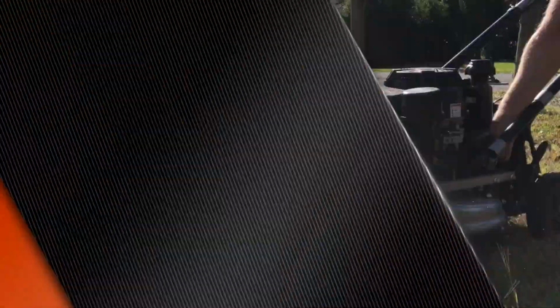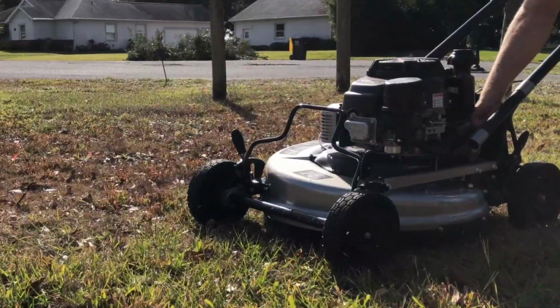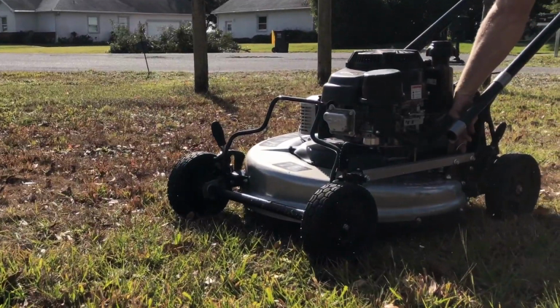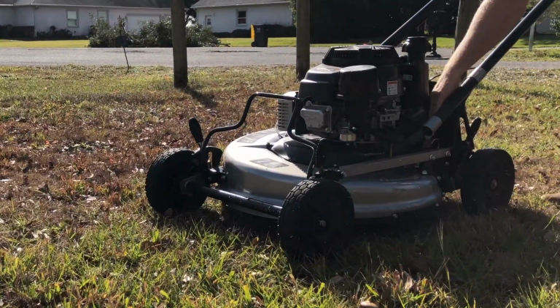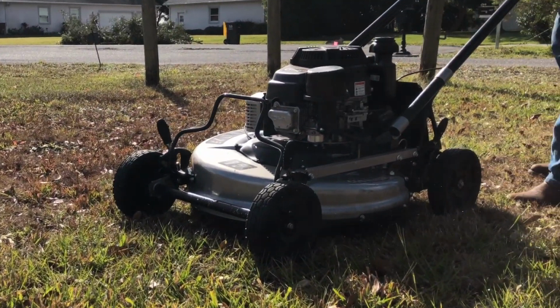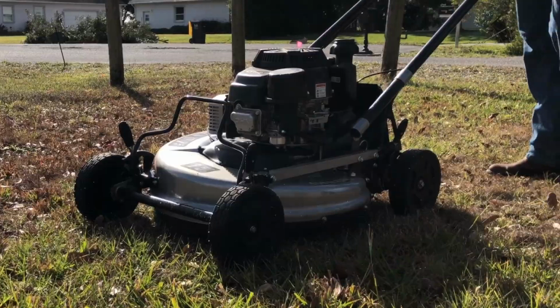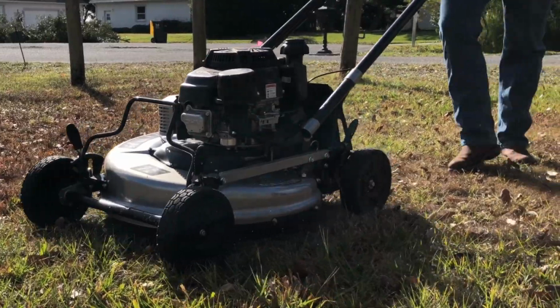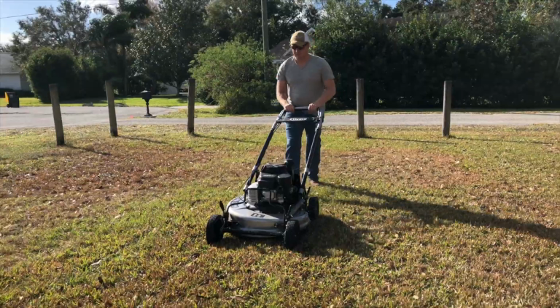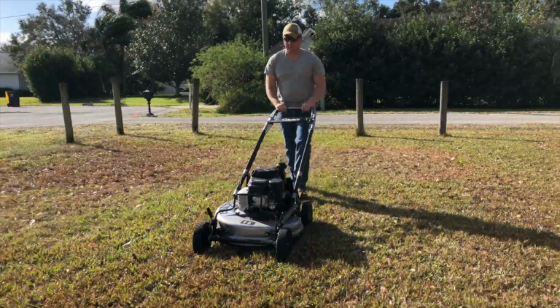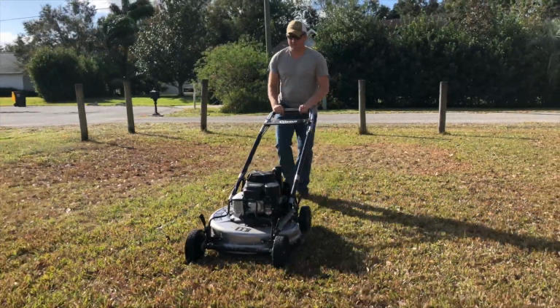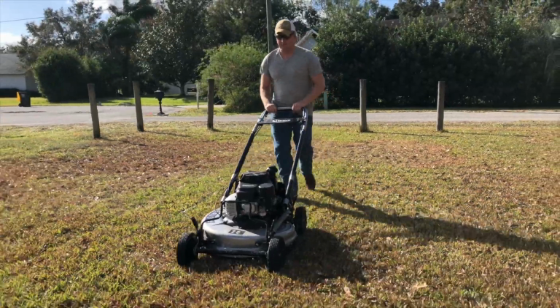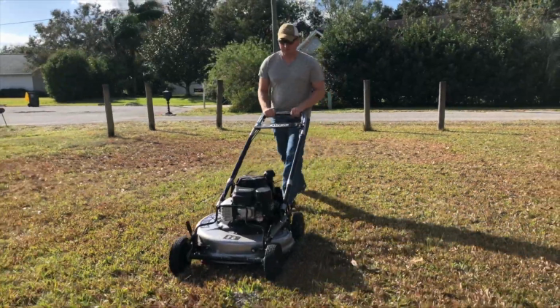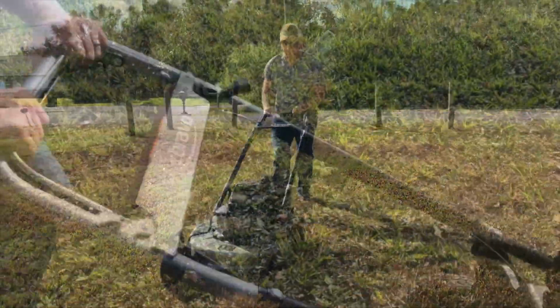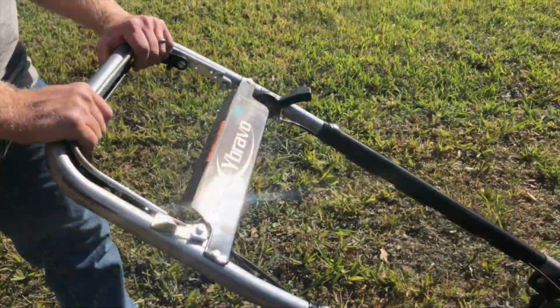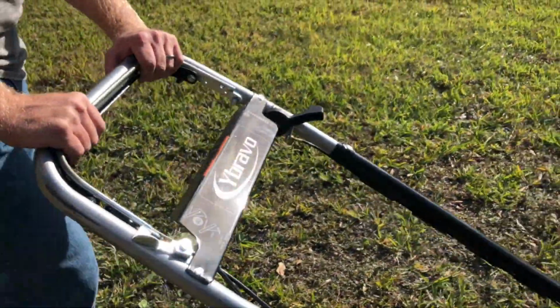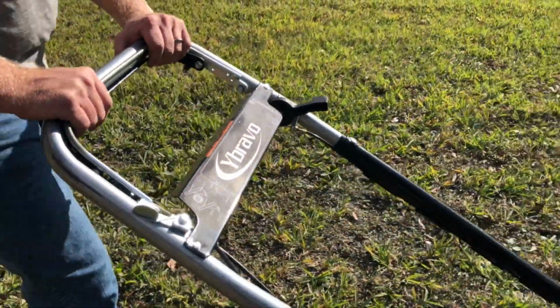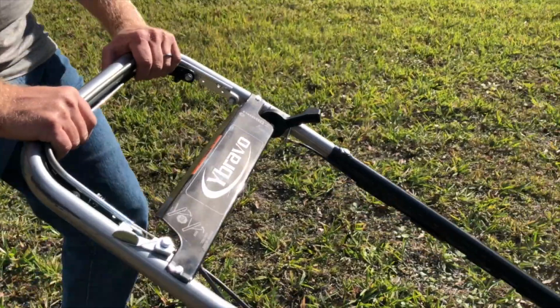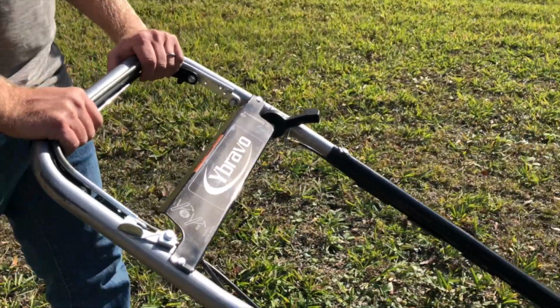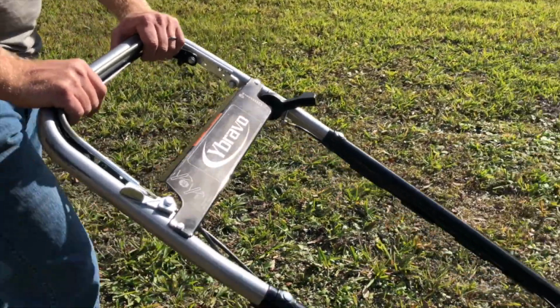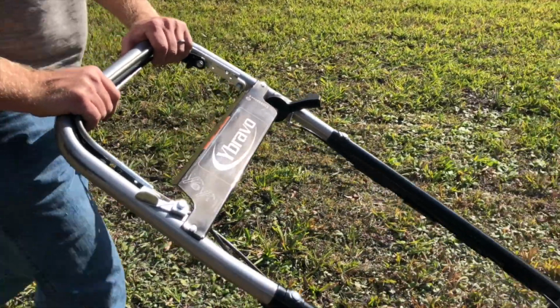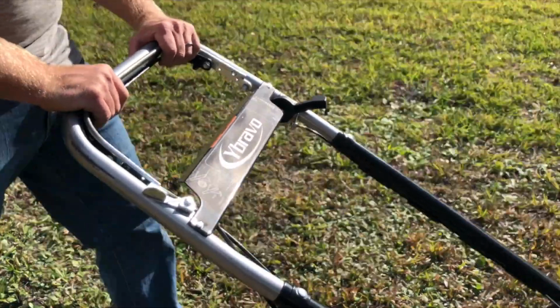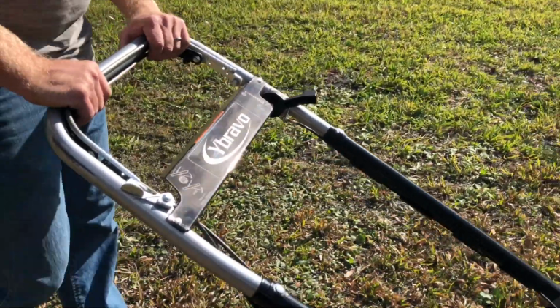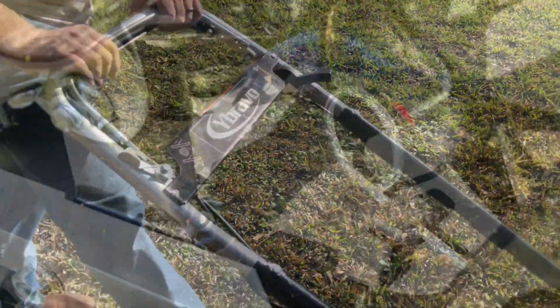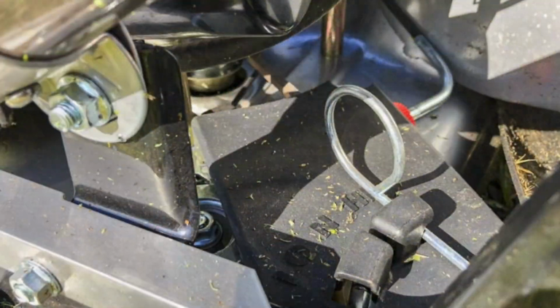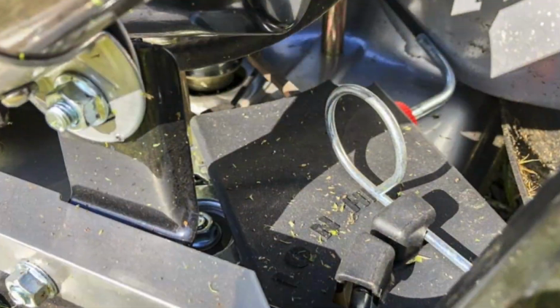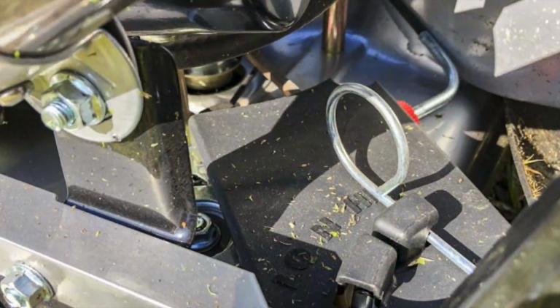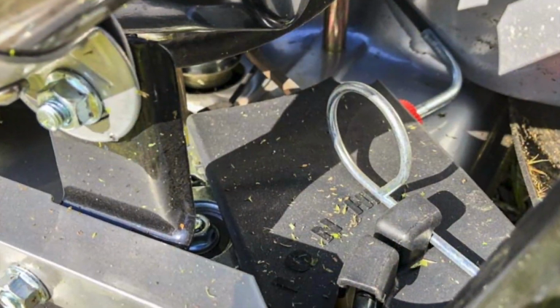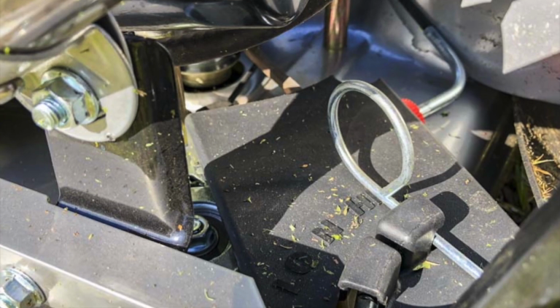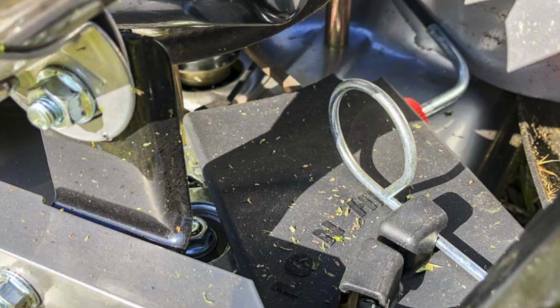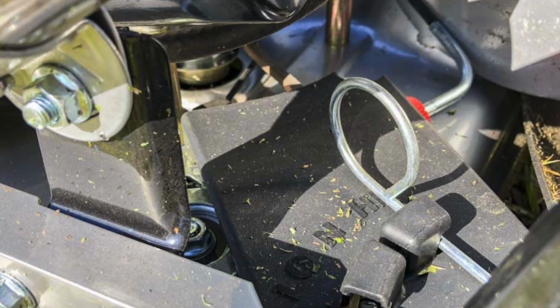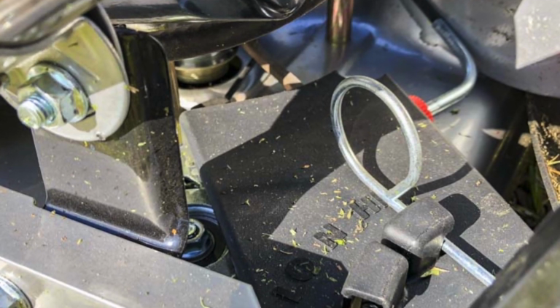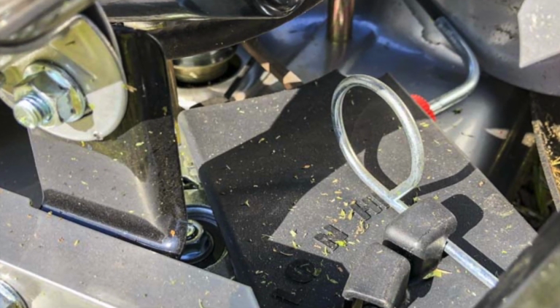The transmission has two speeds to choose from, but it's located on the left side of the deck — you've got to stop to shift it over. You can, however, disengage the blade and take your hands off the handle without shutting off the engine. Practically, it's nice to be able to drop into a lower gear when you're looking for the best control.